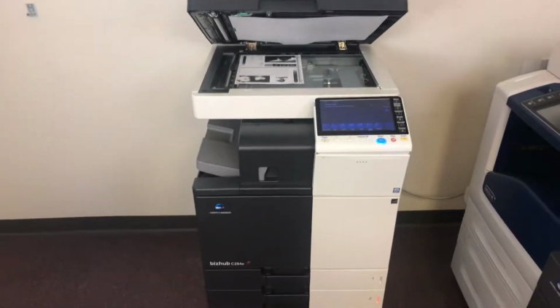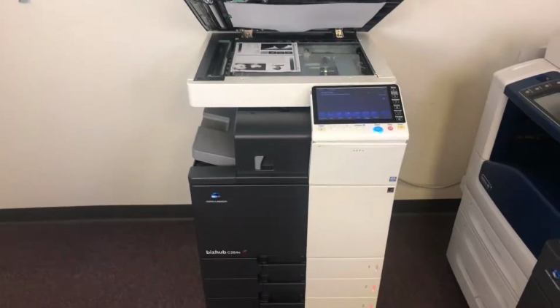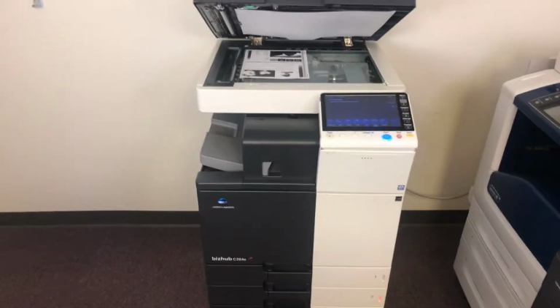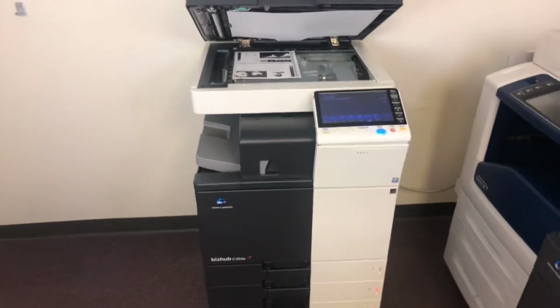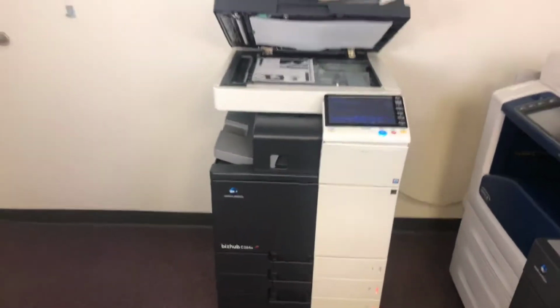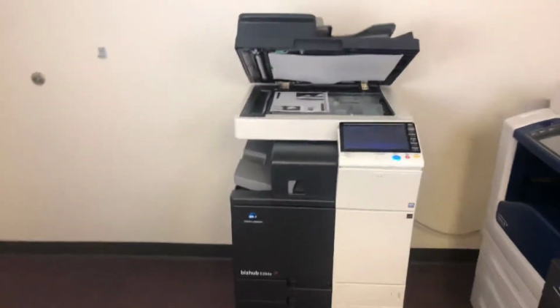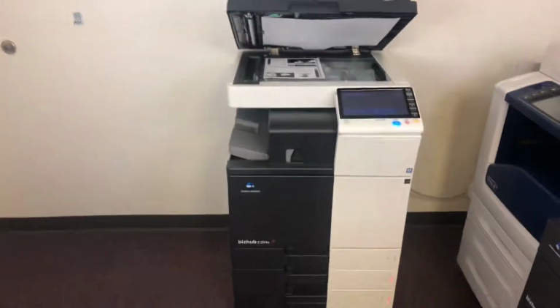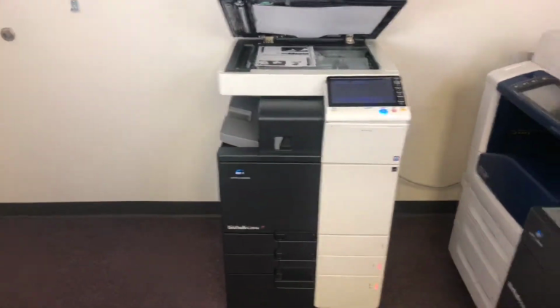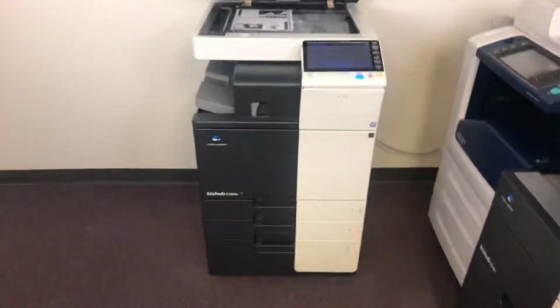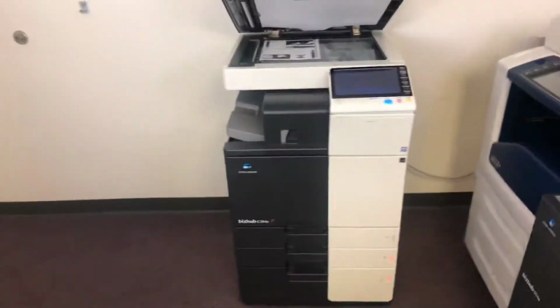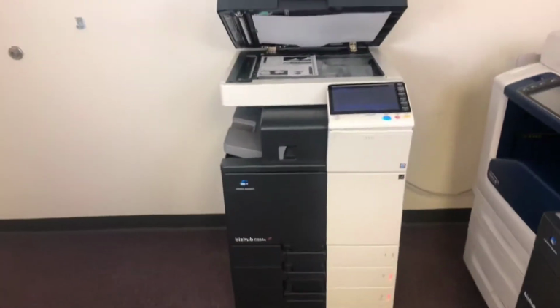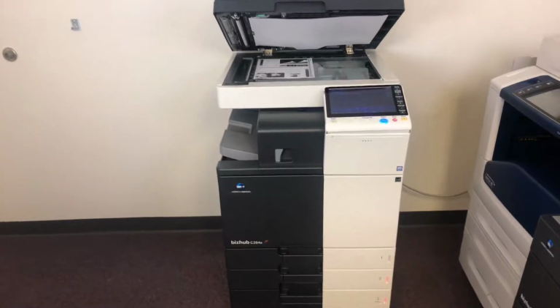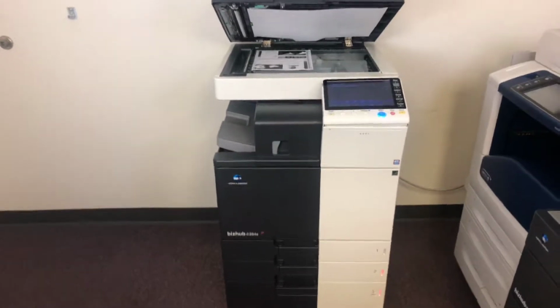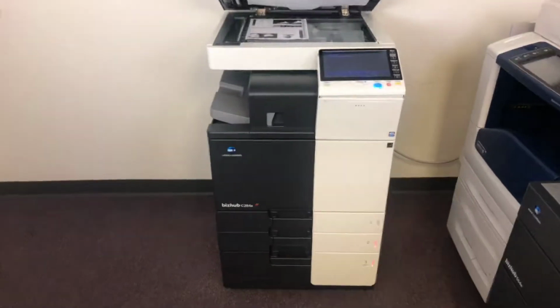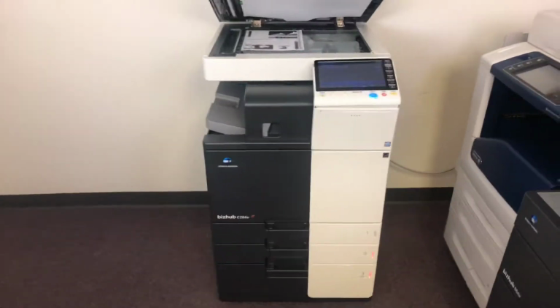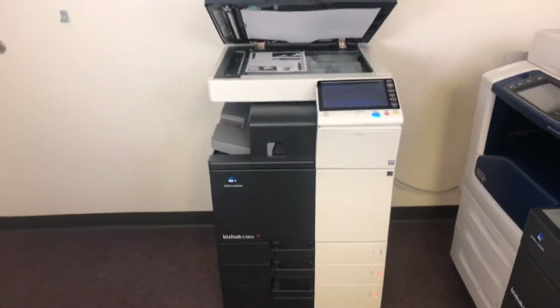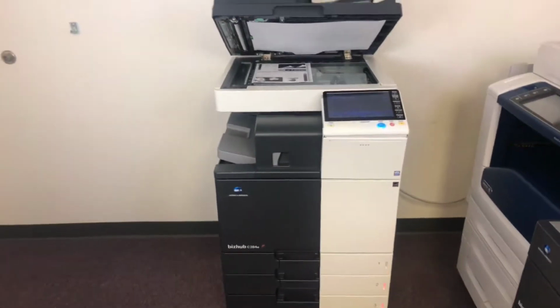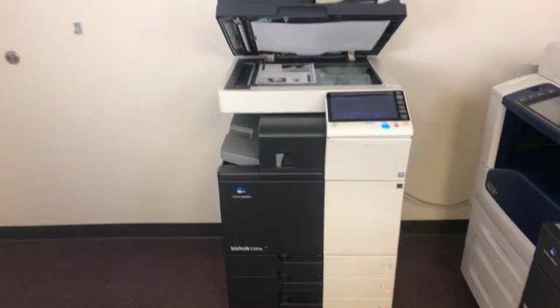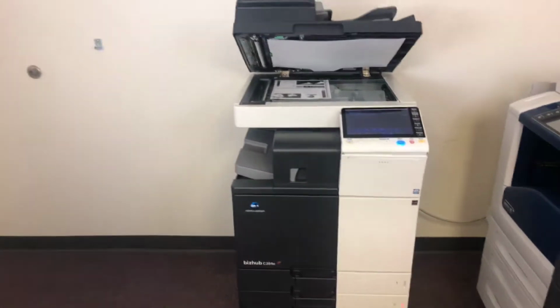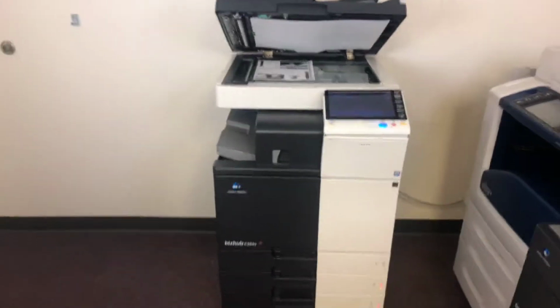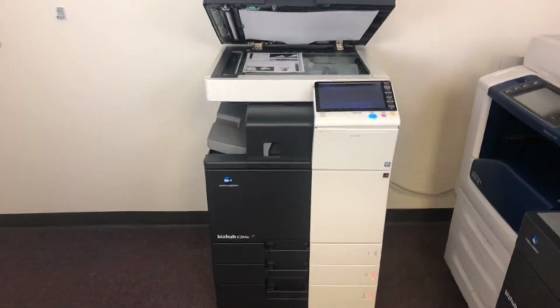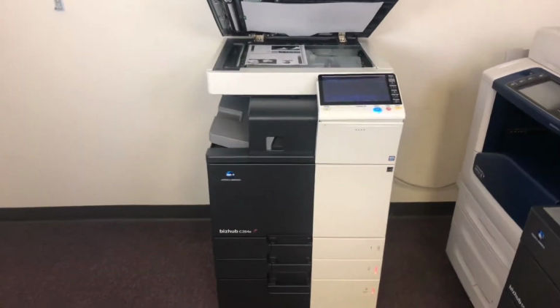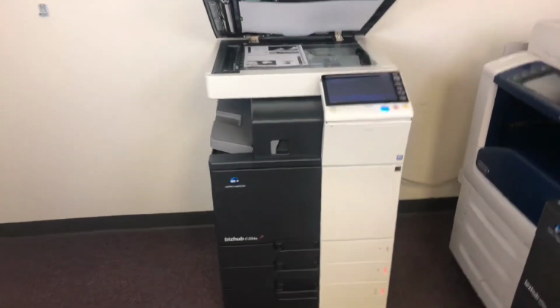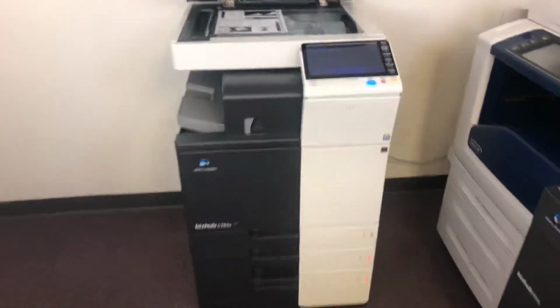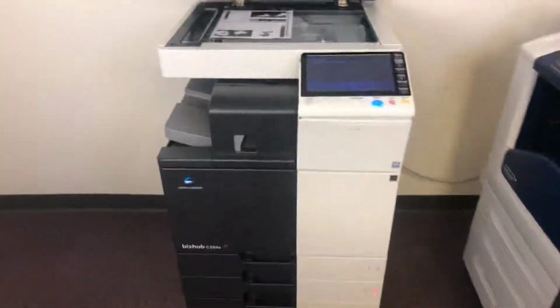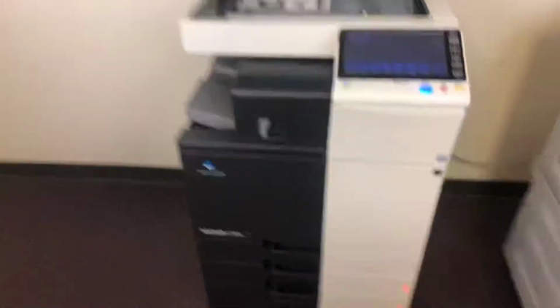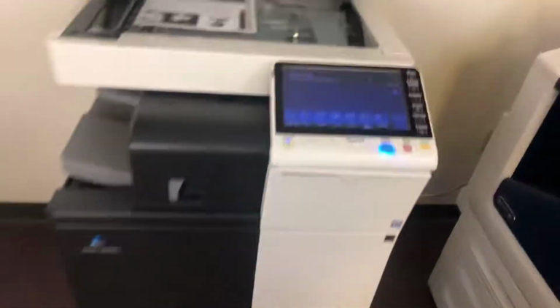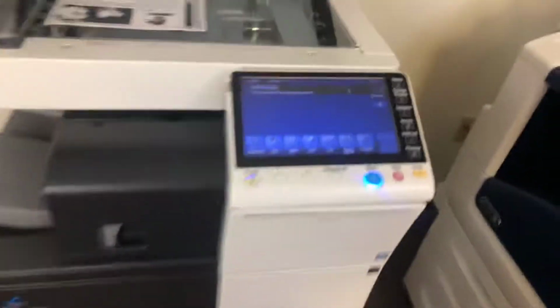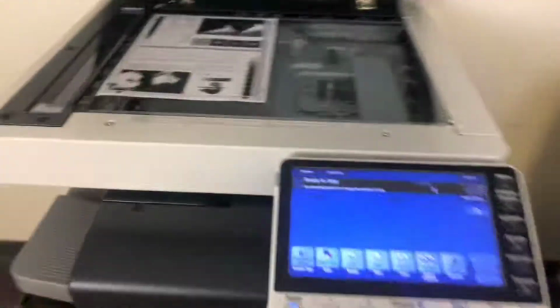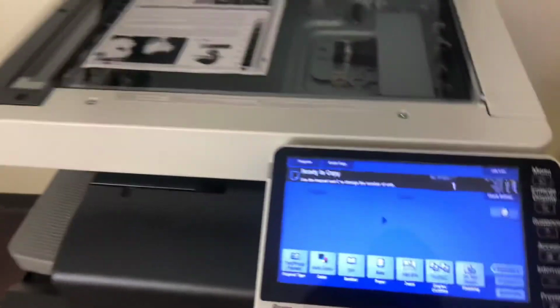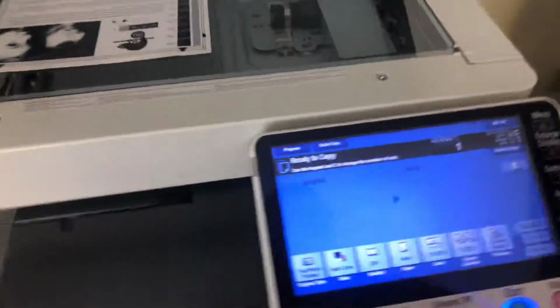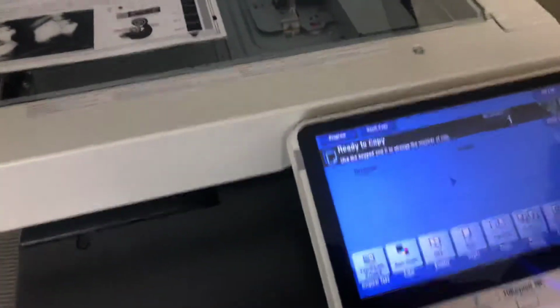This machine is a Konica Minolta BizHub C284E. It's a 28 page per minute multi-function color copier with network printer and network scanner. It's got four paper trays — three on the front plus the bypass on the right — and comes with the upgraded internal stapling finisher.